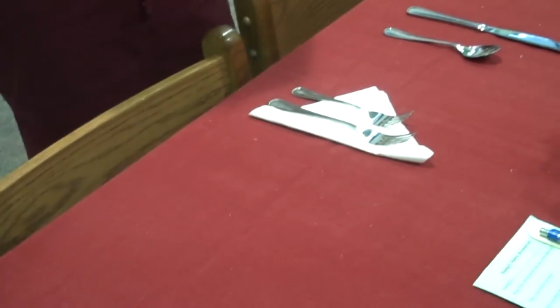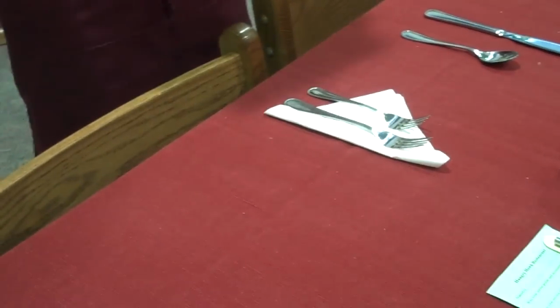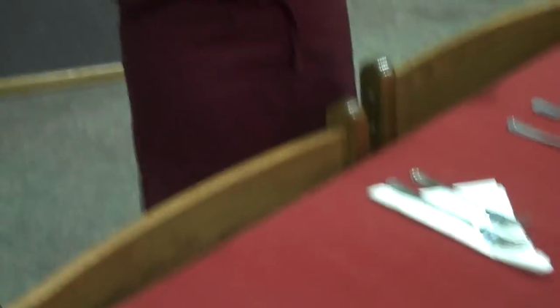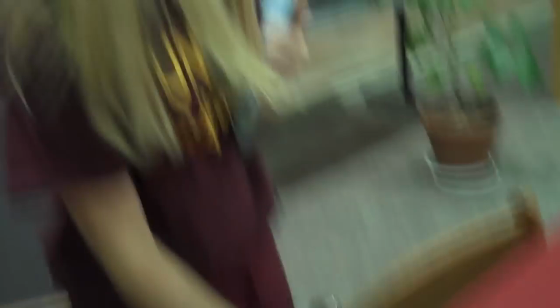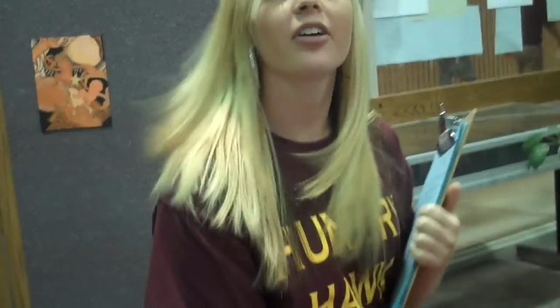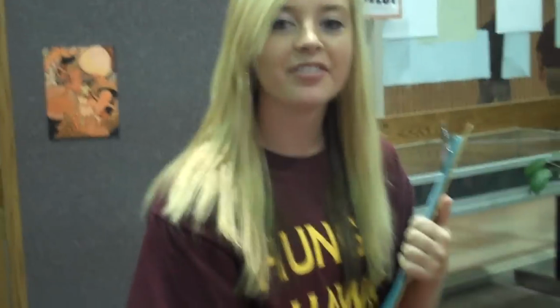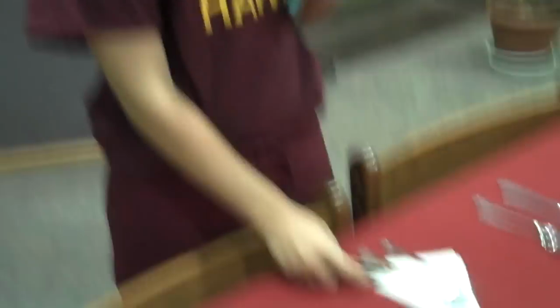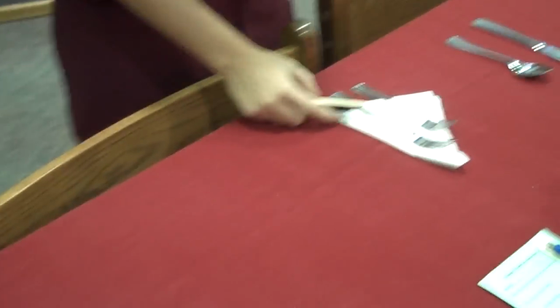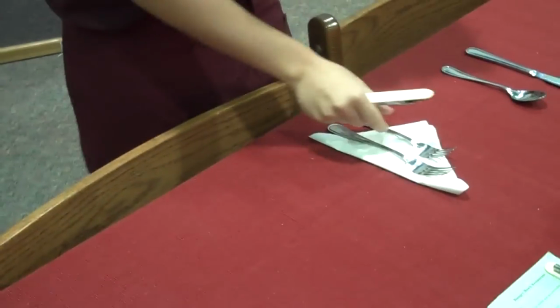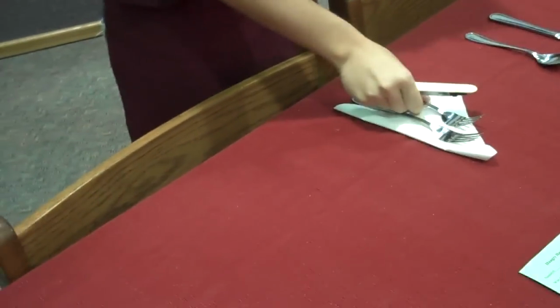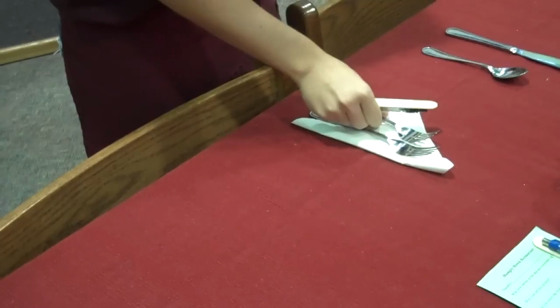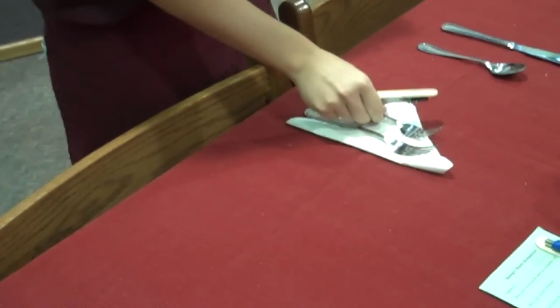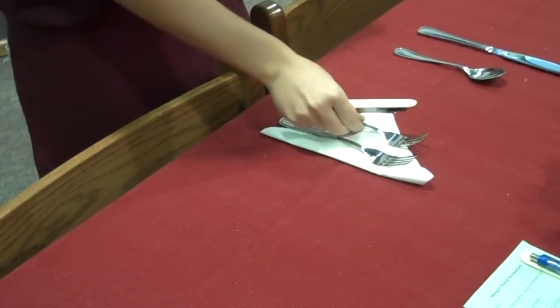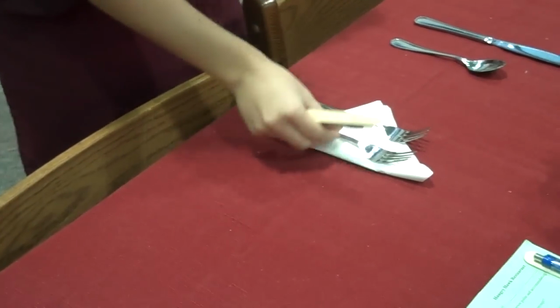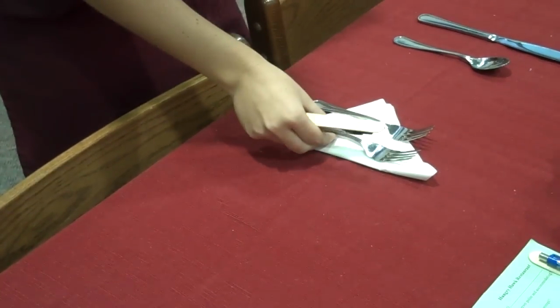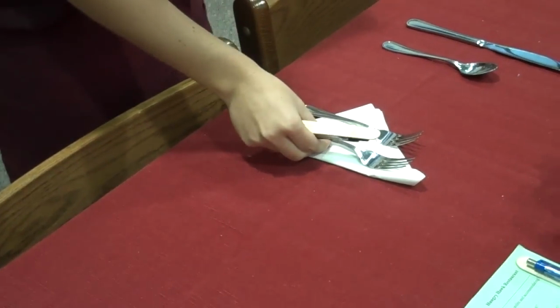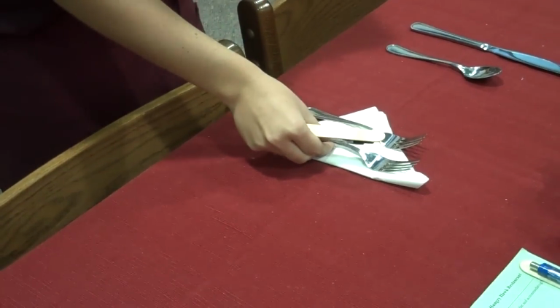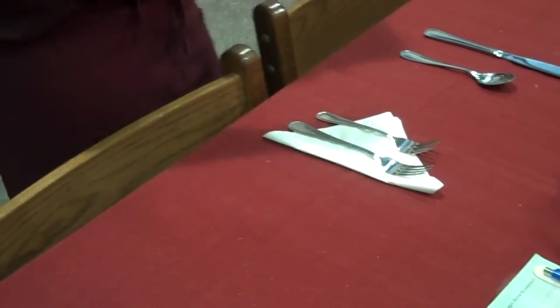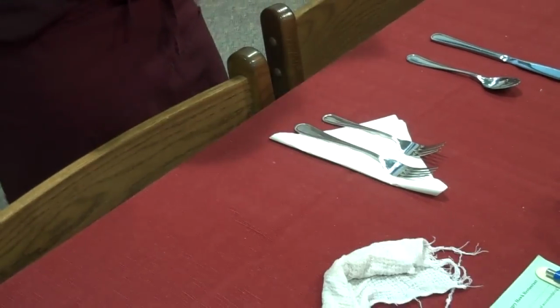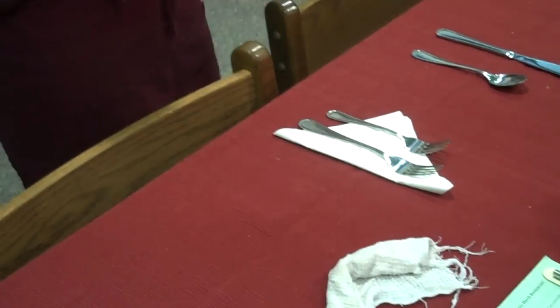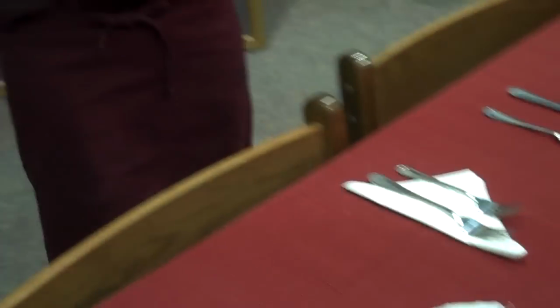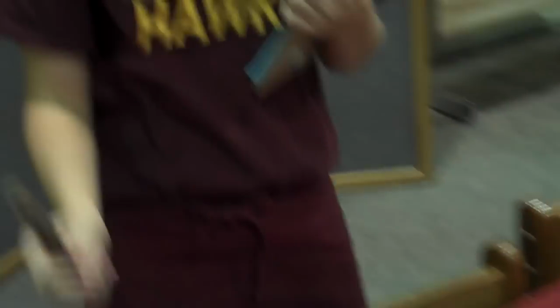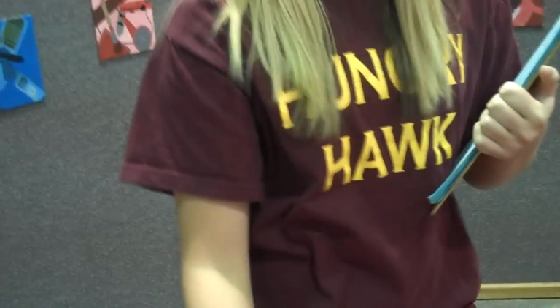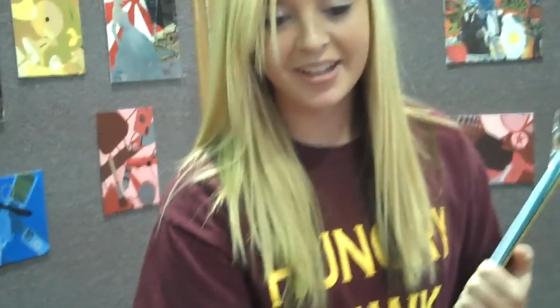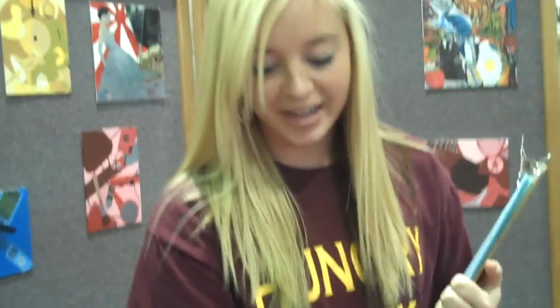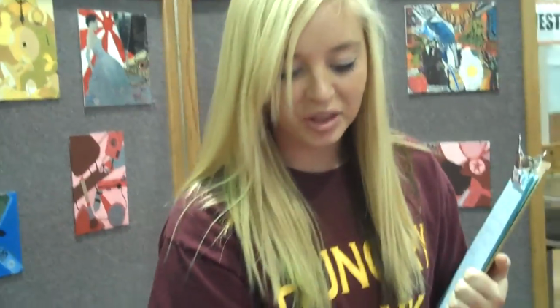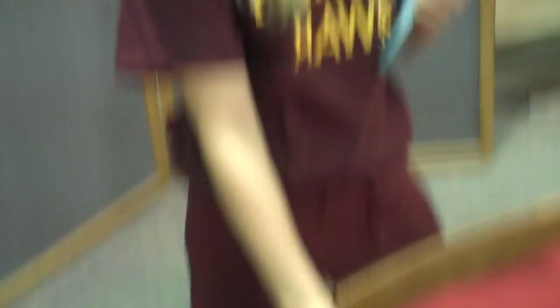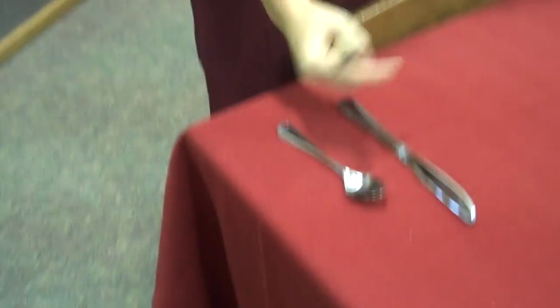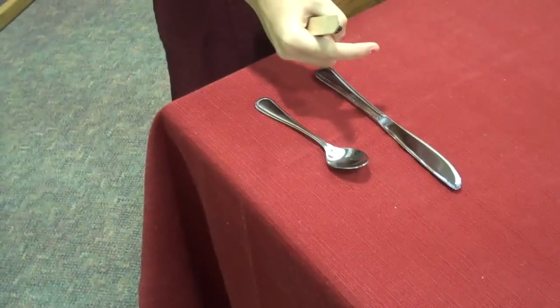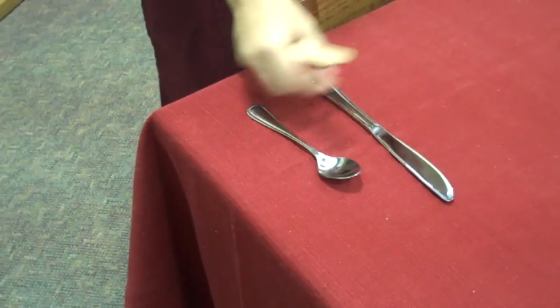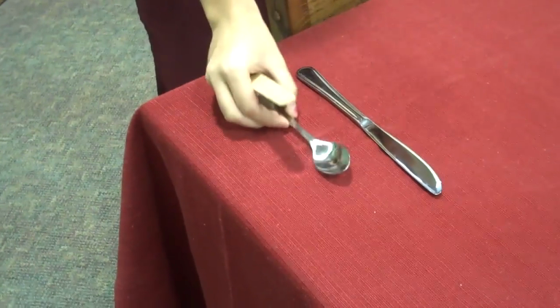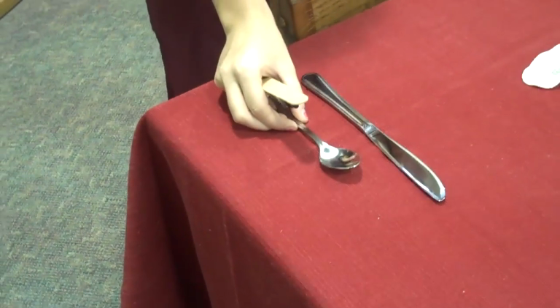Next, you put down your napkin on the left side with the salad fork on the outside and then followed by the dinner fork. Next, you put down the knife with the blade facing inward followed by the spoon.